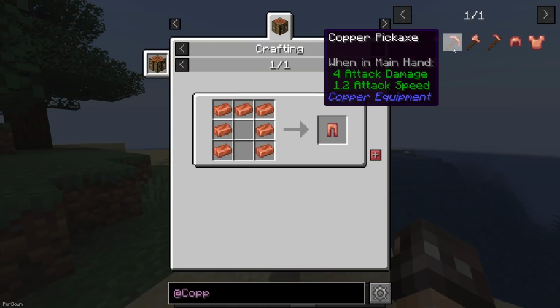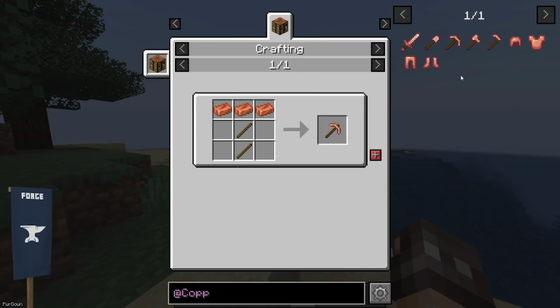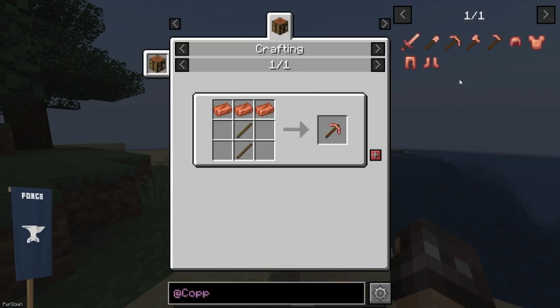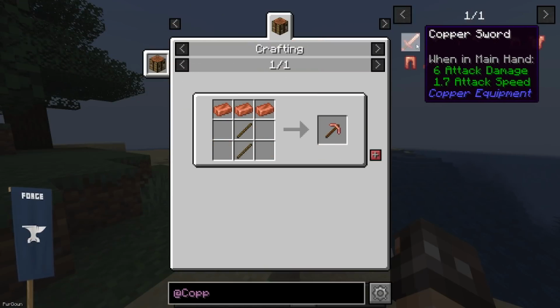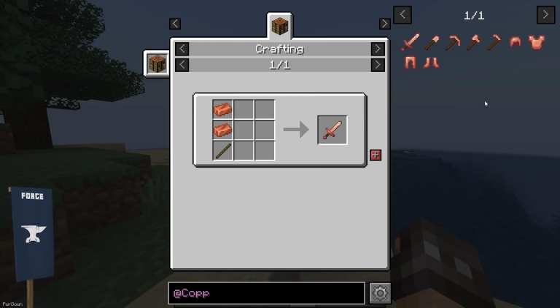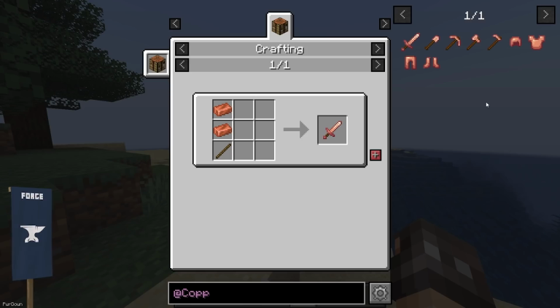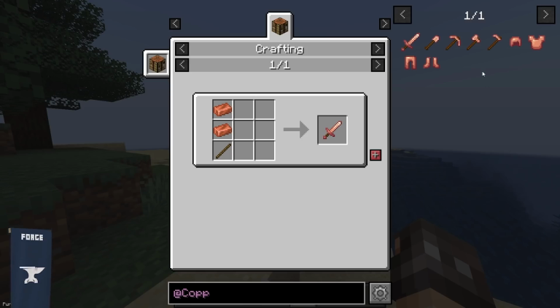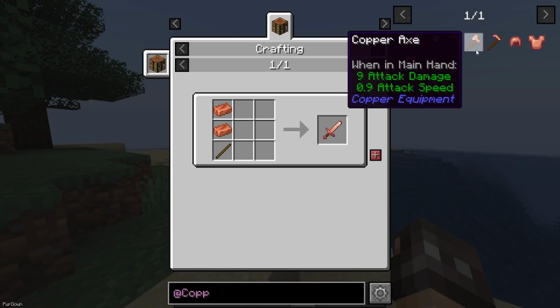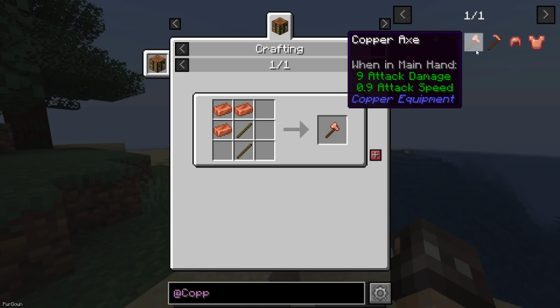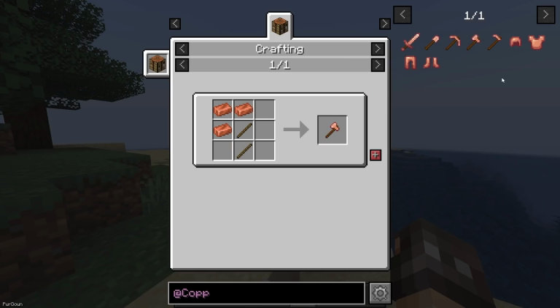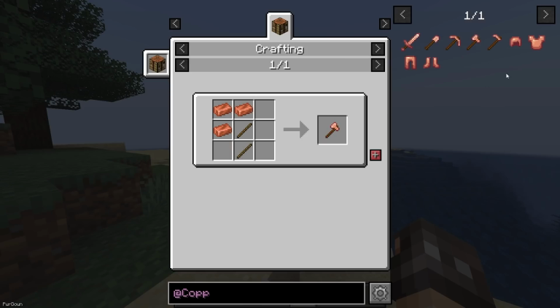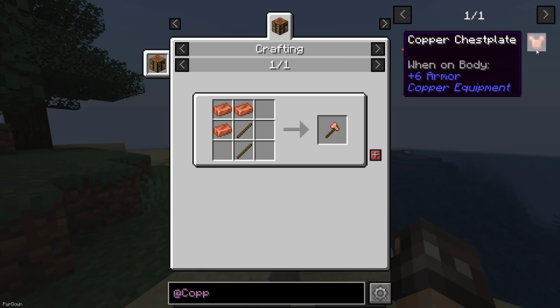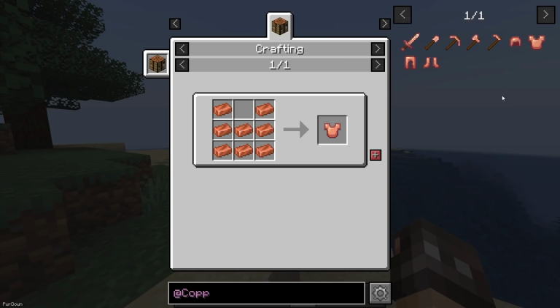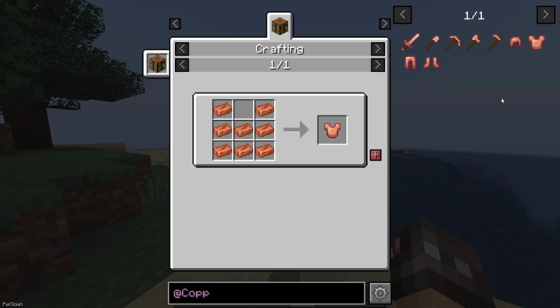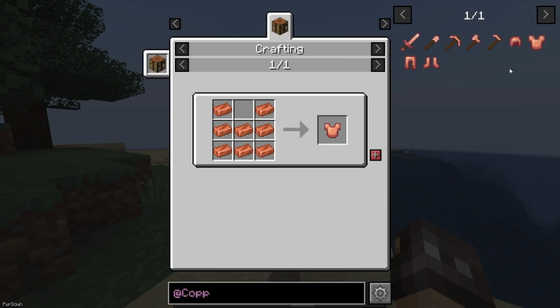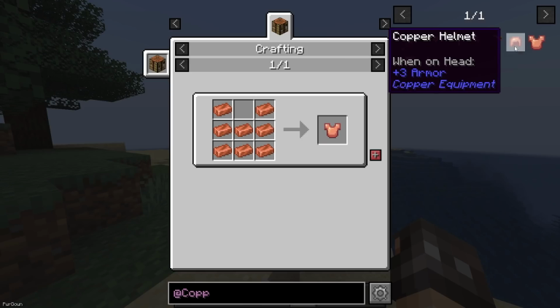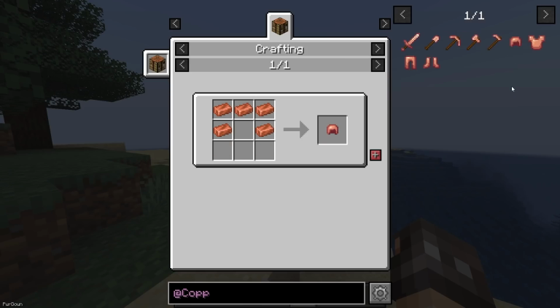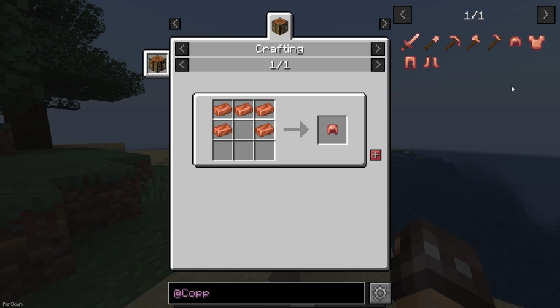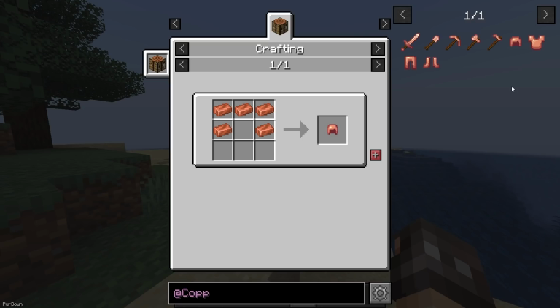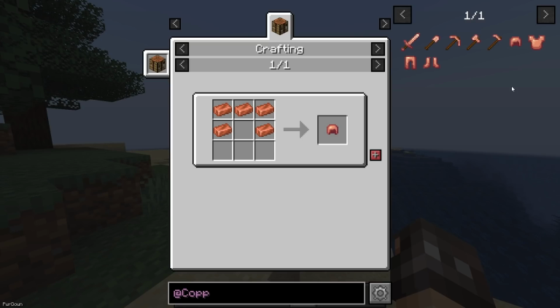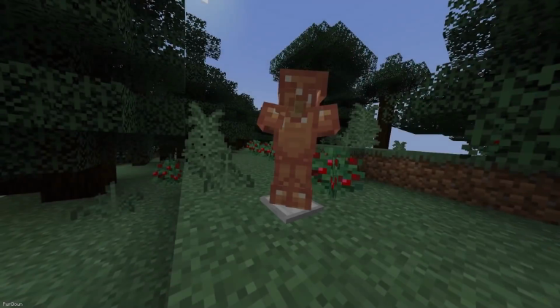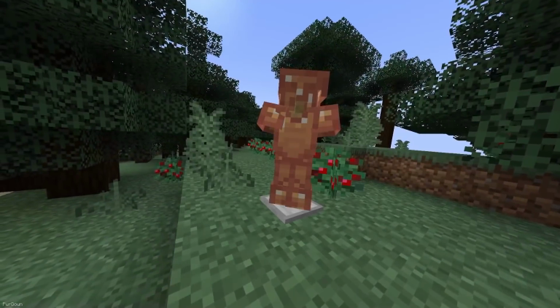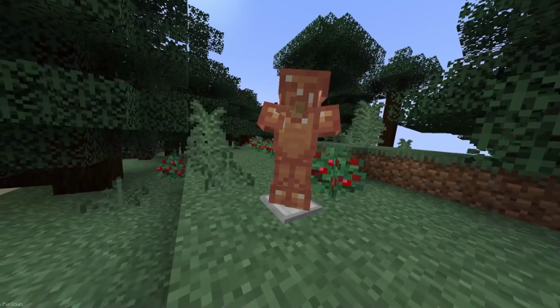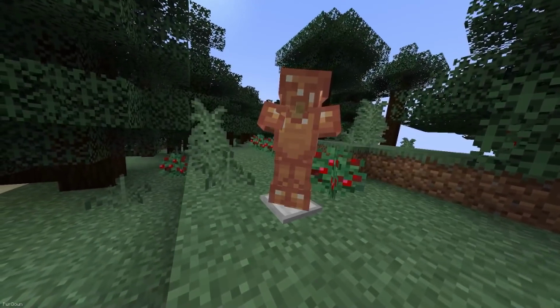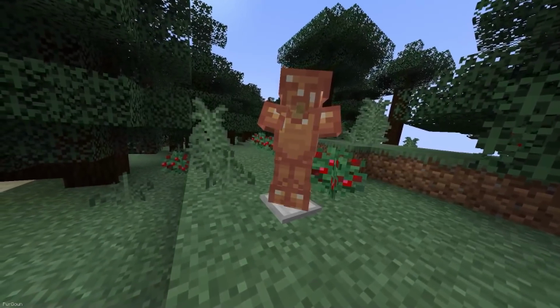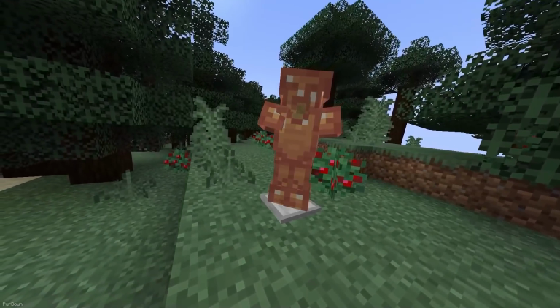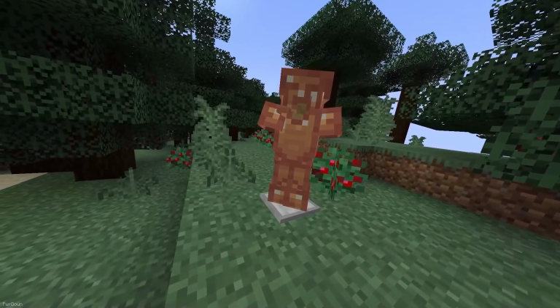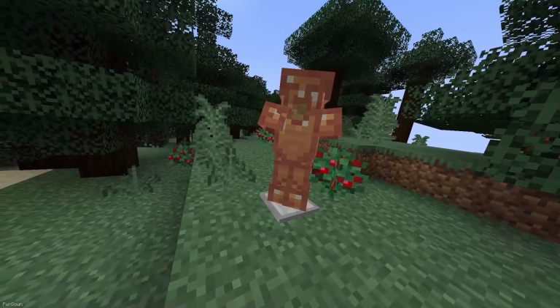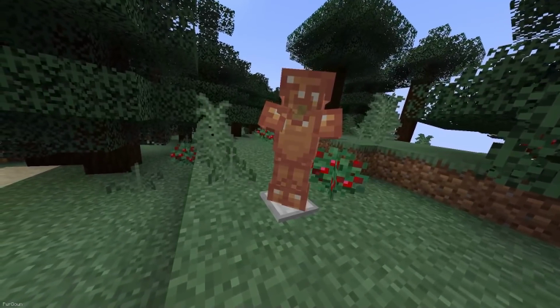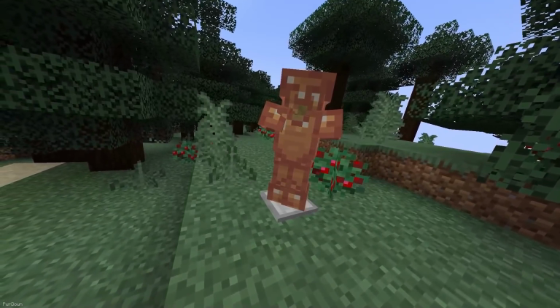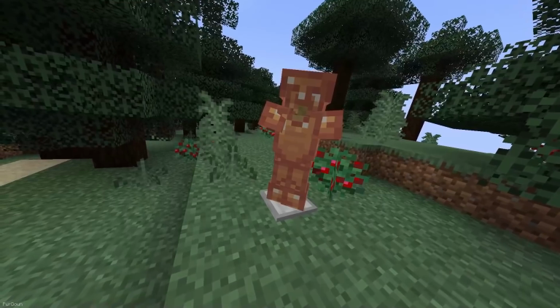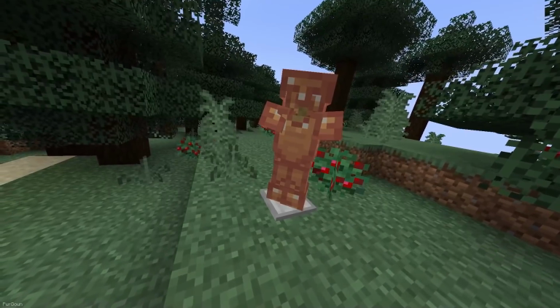Another set of equipment comes with the Copper Equipment mod. Now you'll be able to turn Copper Ingots into something more useful, like different Armor and Tools. It looks pretty good overall, and the stats on each item are almost identical to their Iron counterparts.